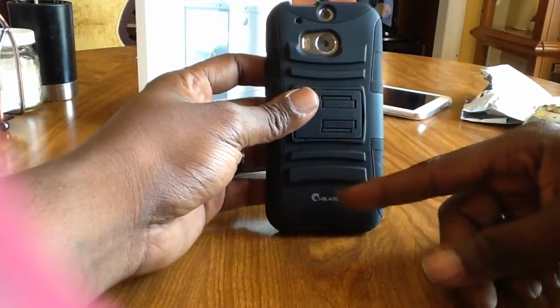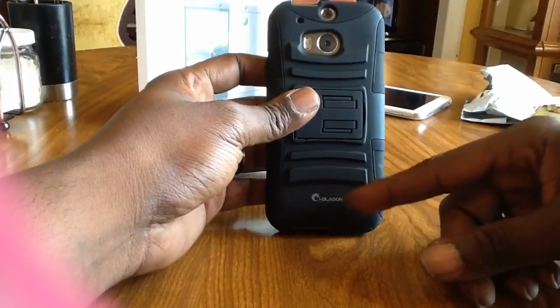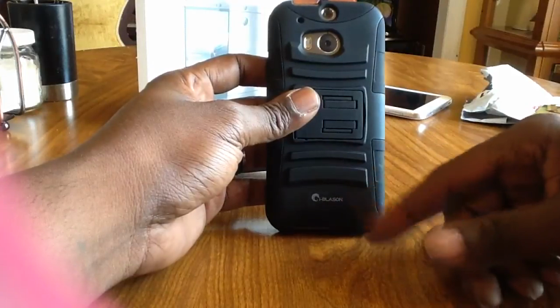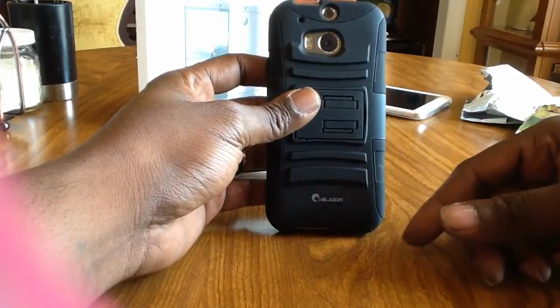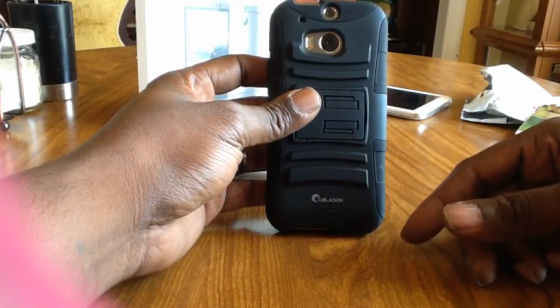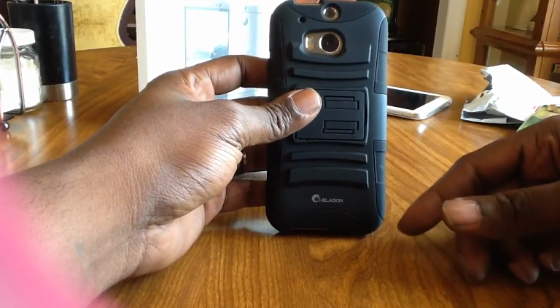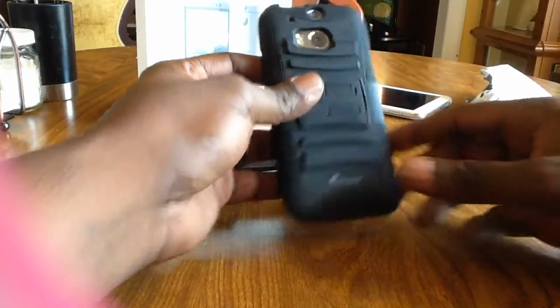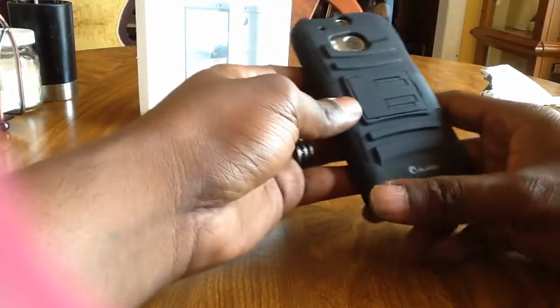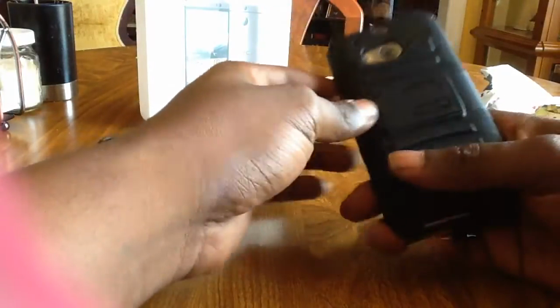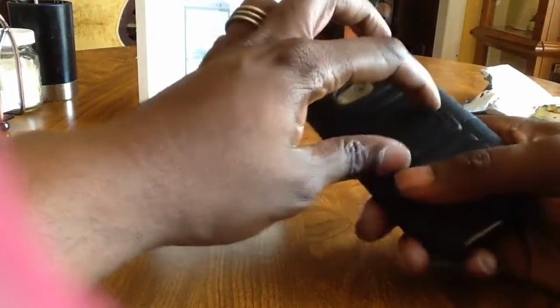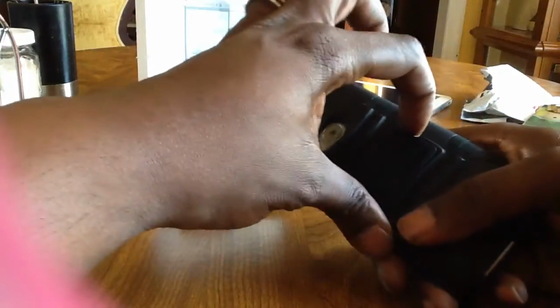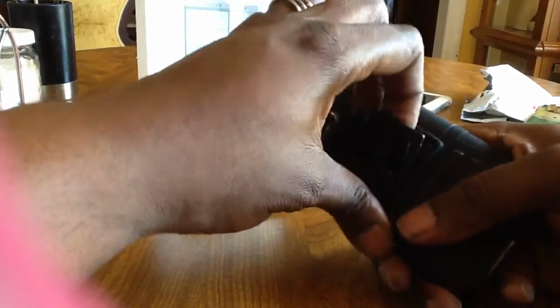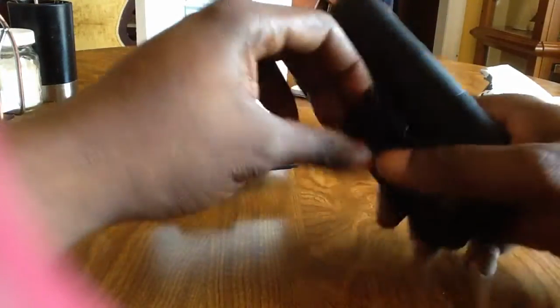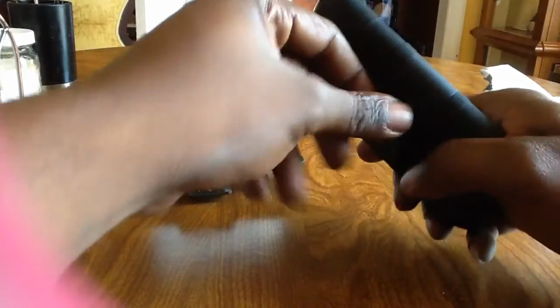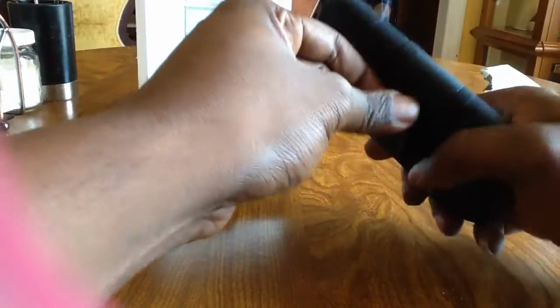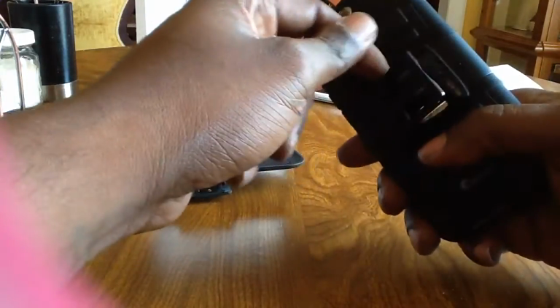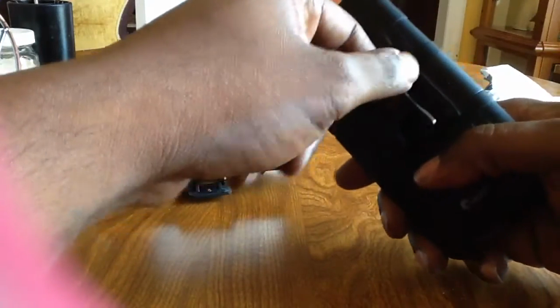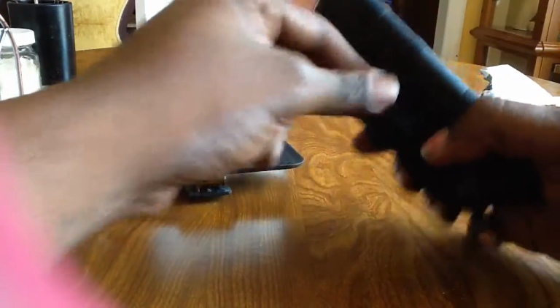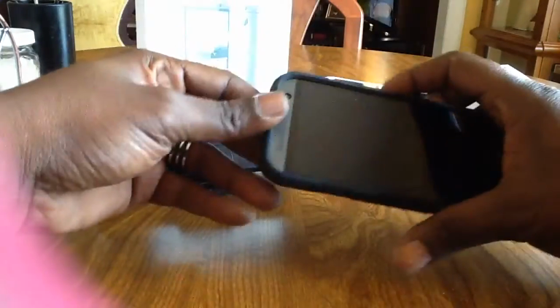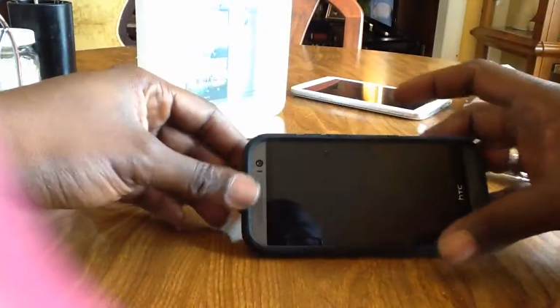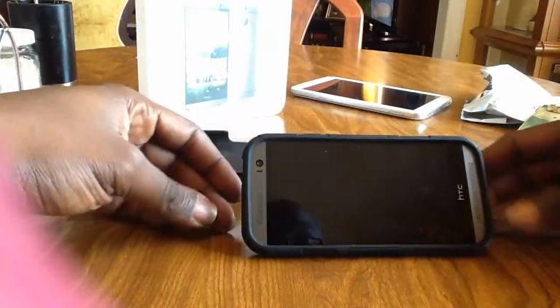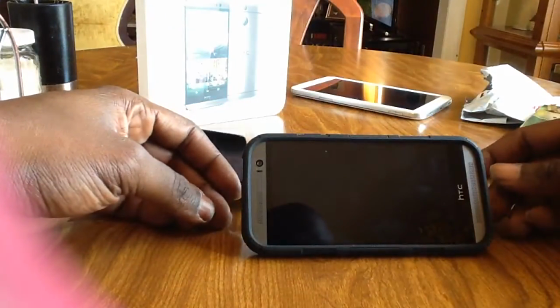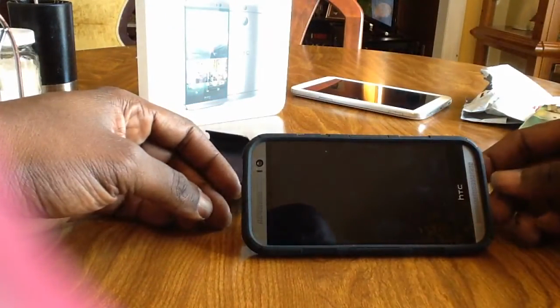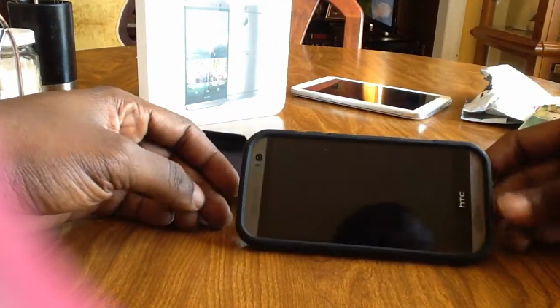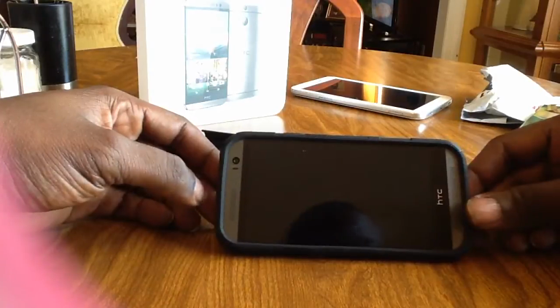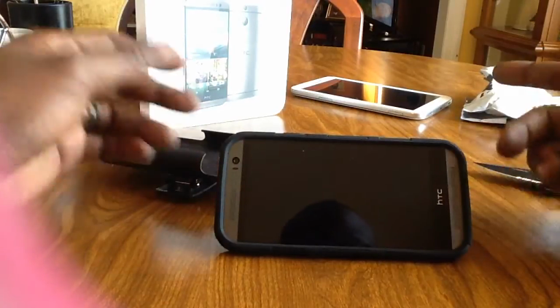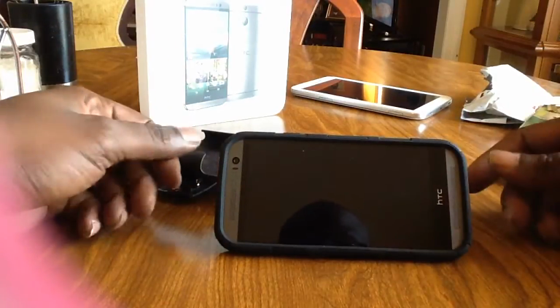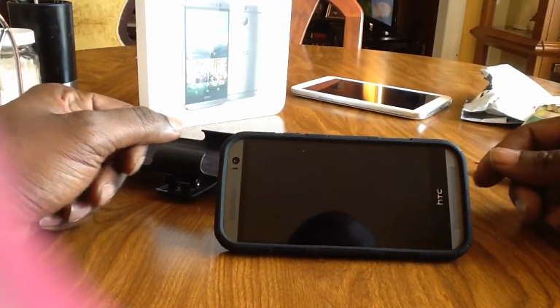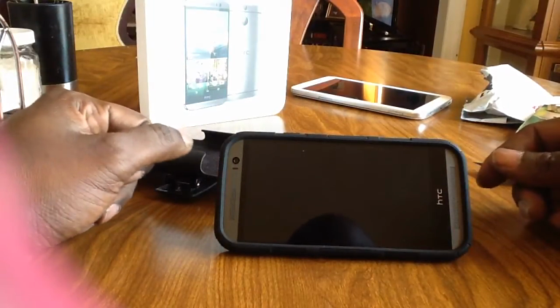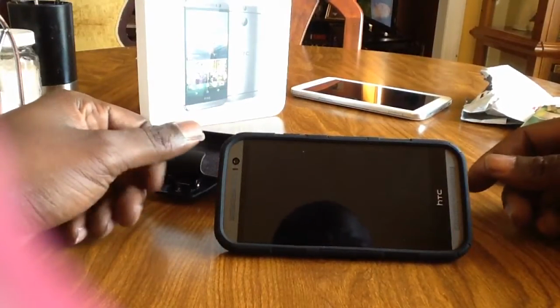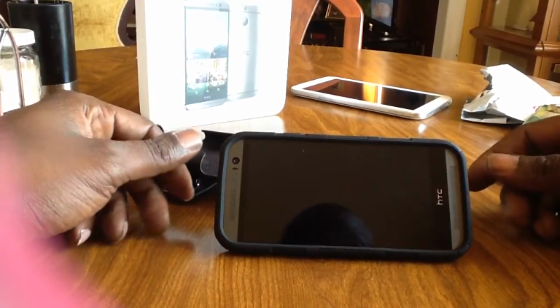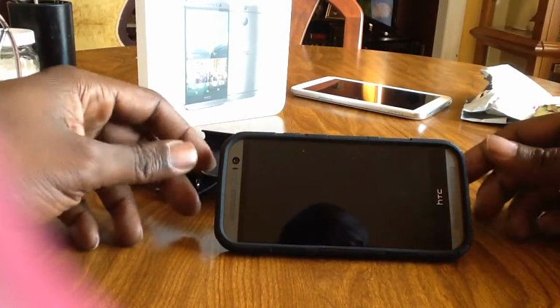It's got the iBlazon brand on it right here. This does have a kickstand on it, so when you're watching movies and stuff you can set it up like this — very handy when you're watching movies.